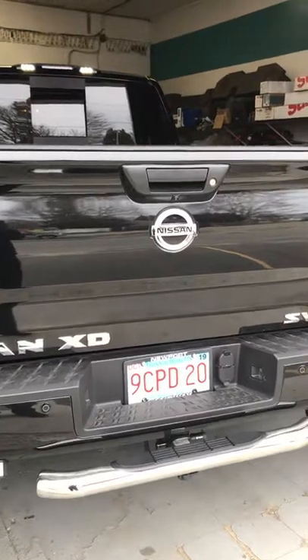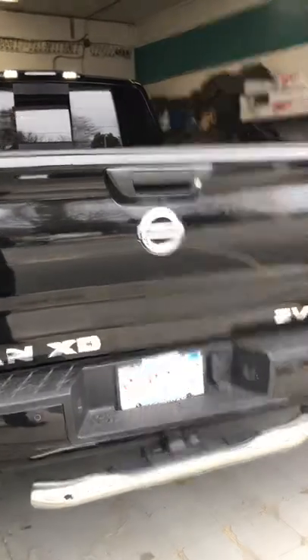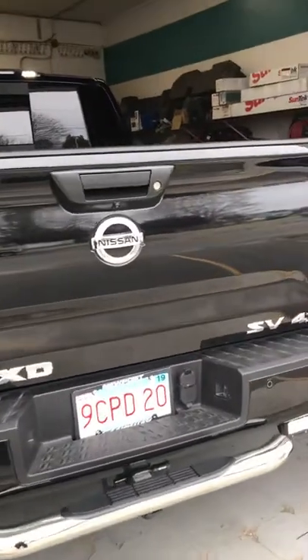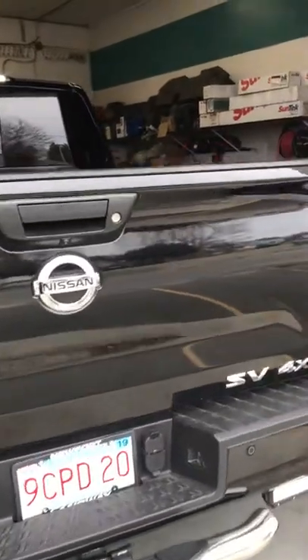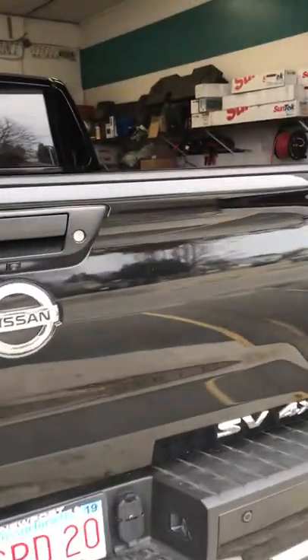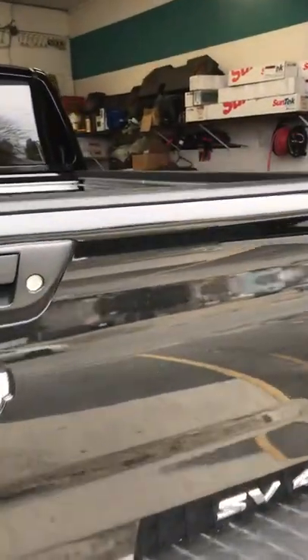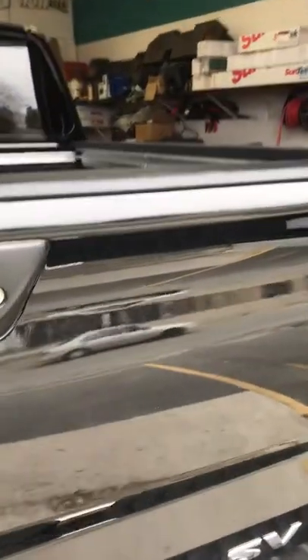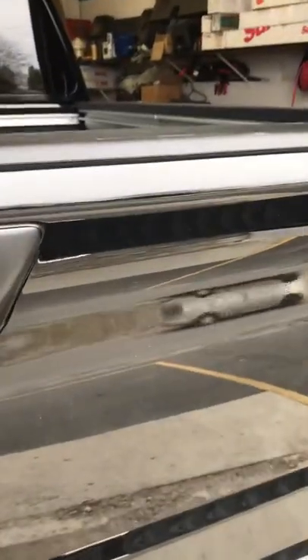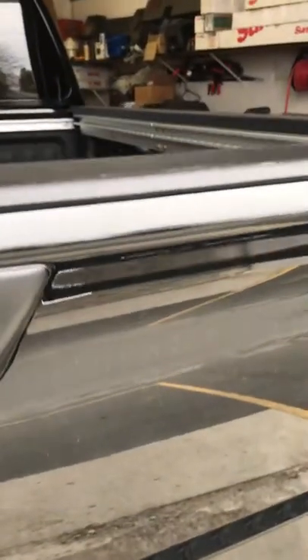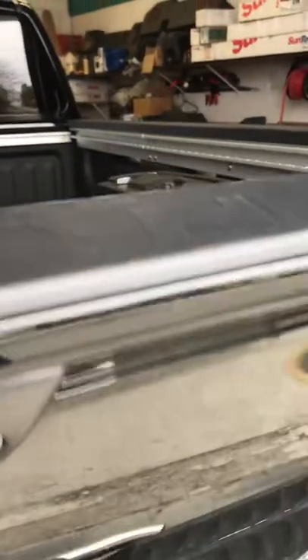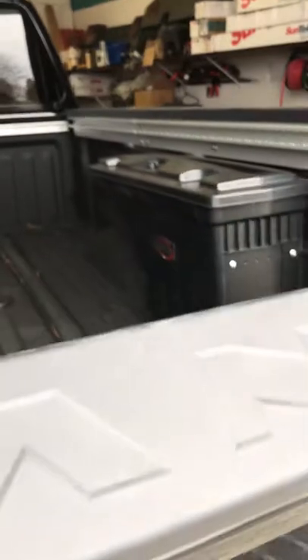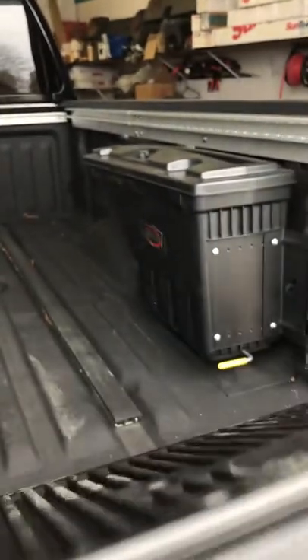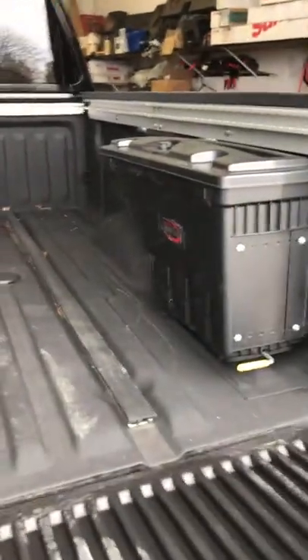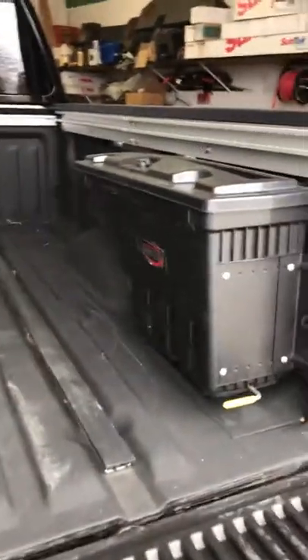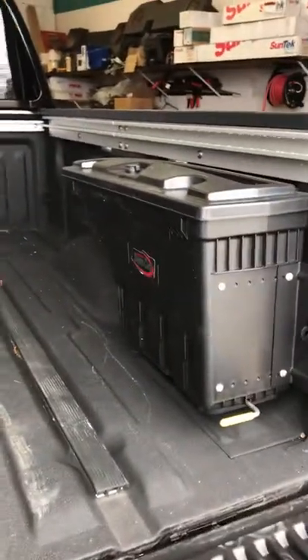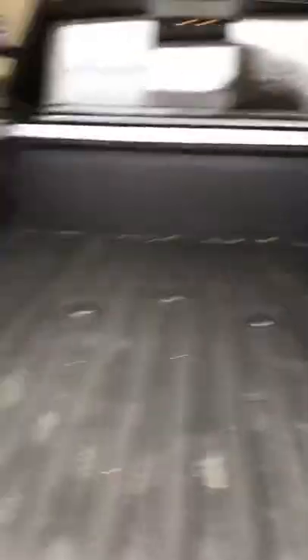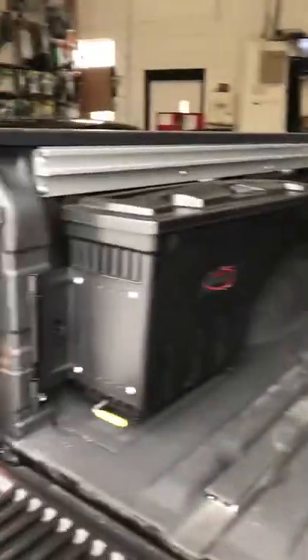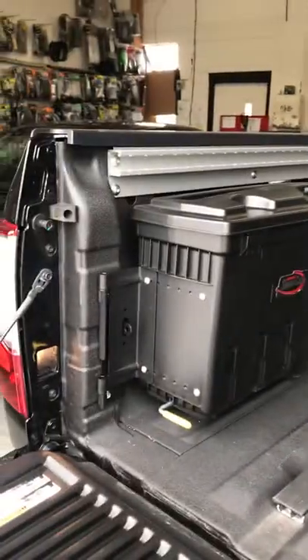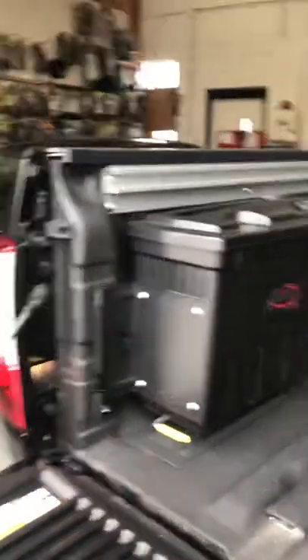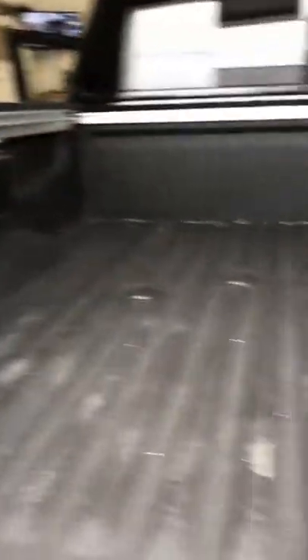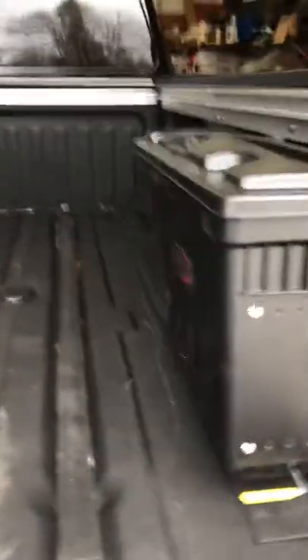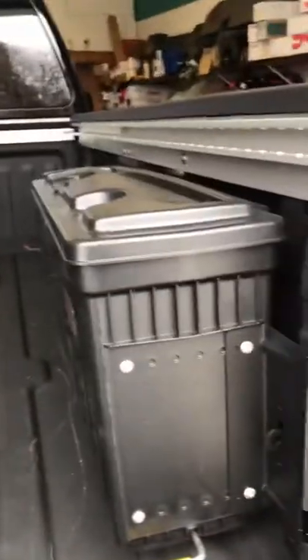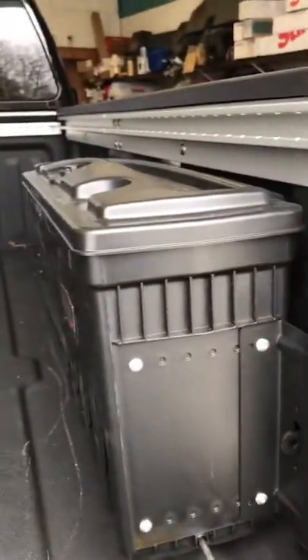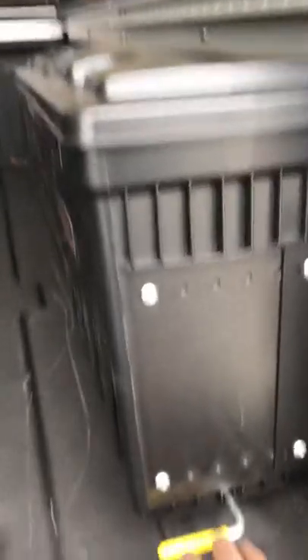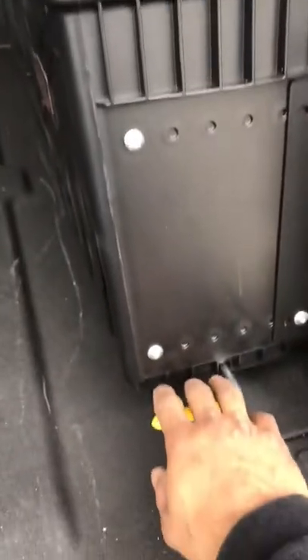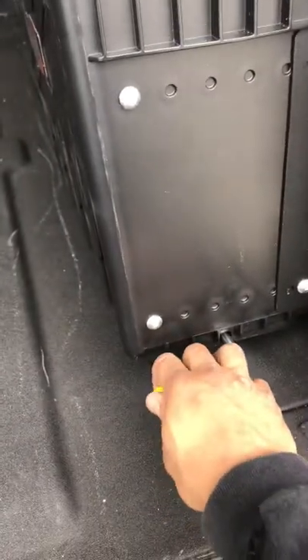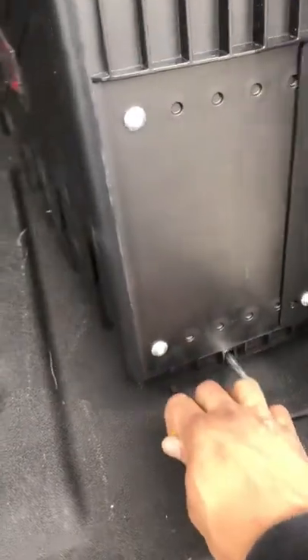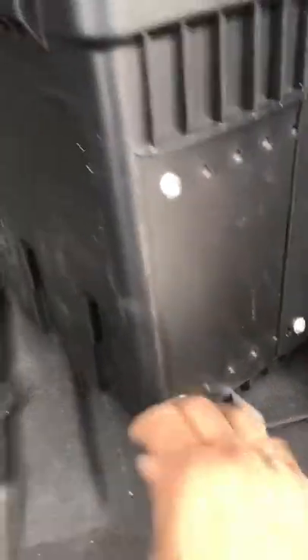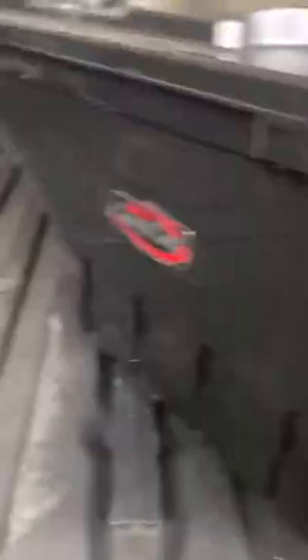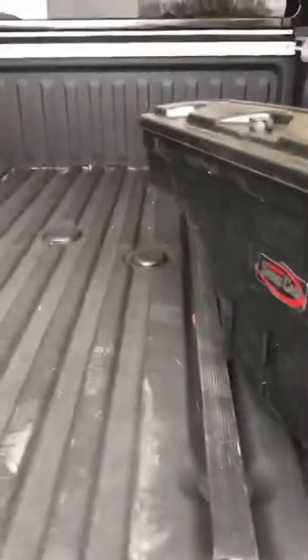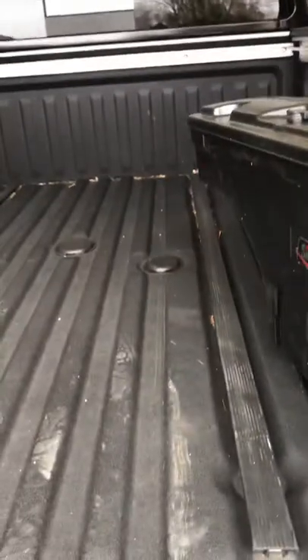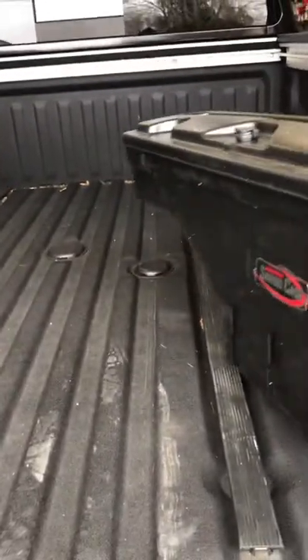Alright, DIY construction guys, we got a nice little truck box. Left and right, let me show you how these work — just pull on the handle and it swings out.